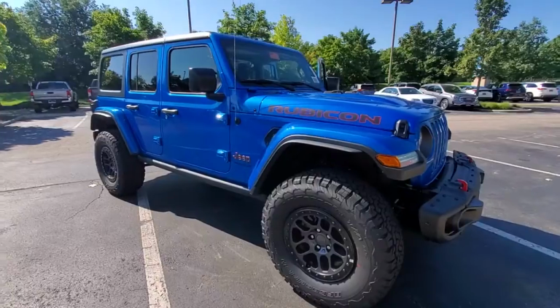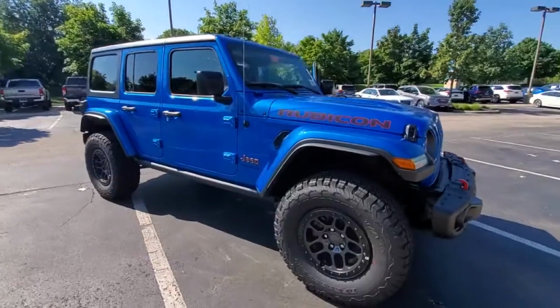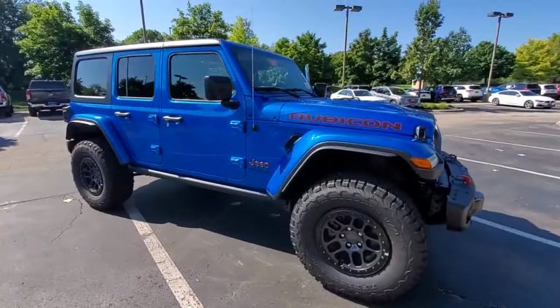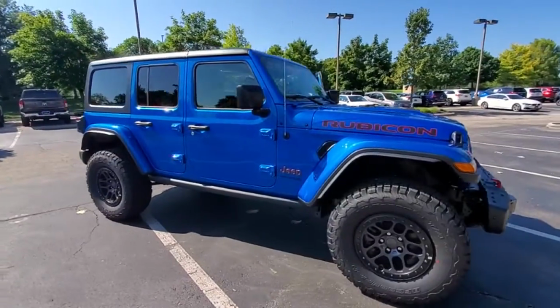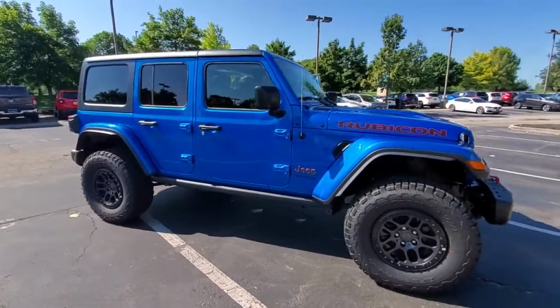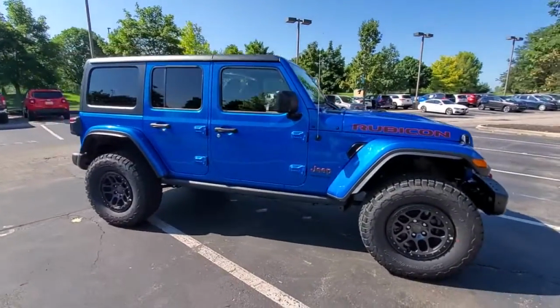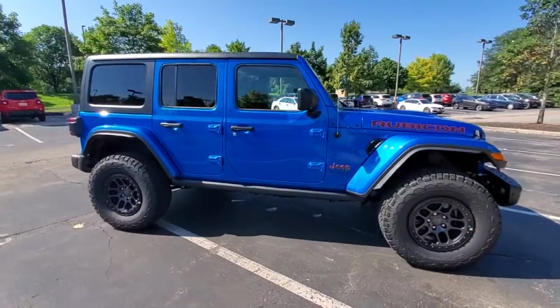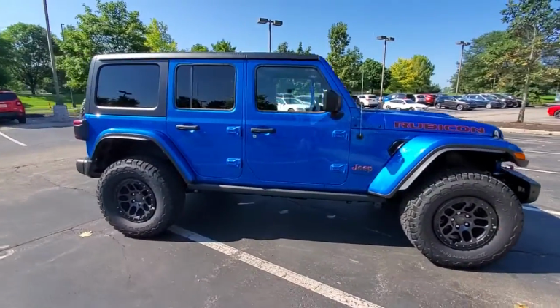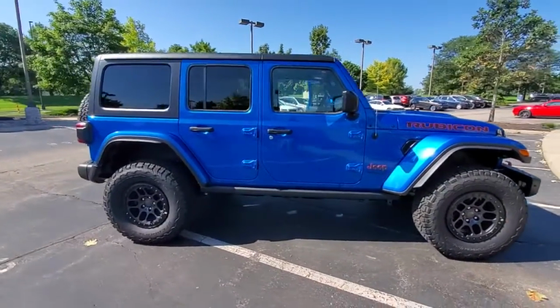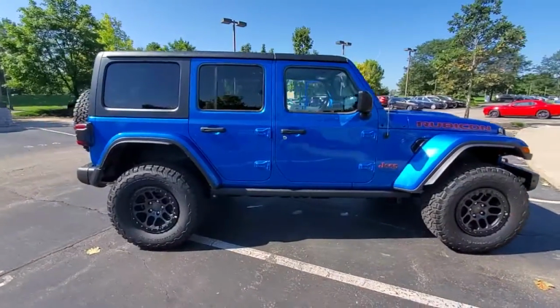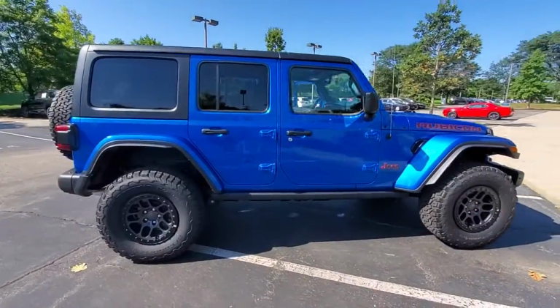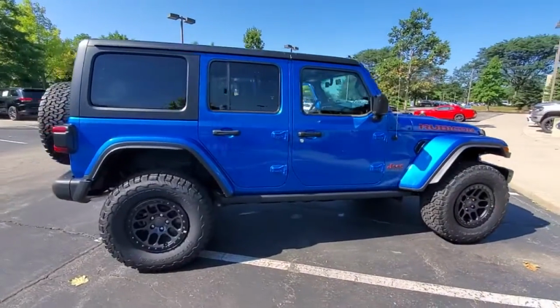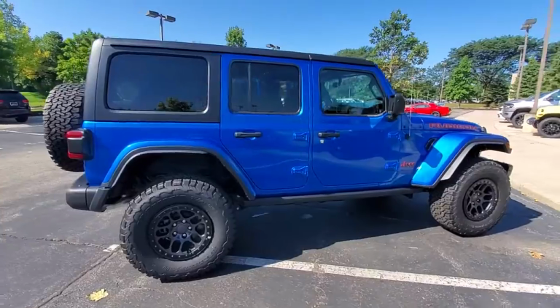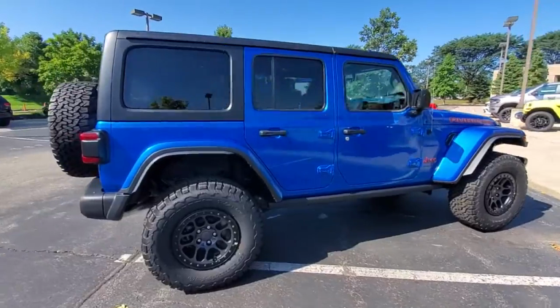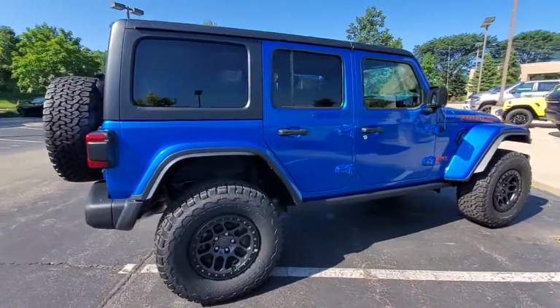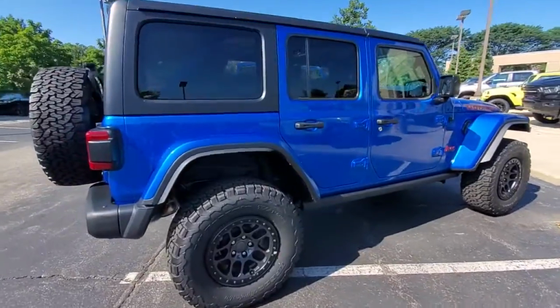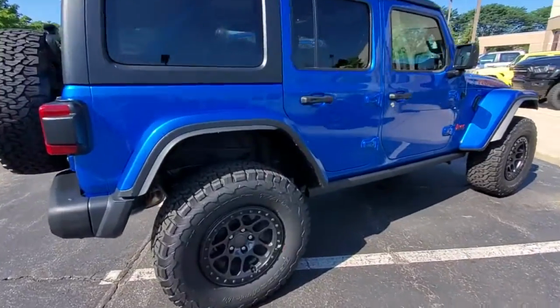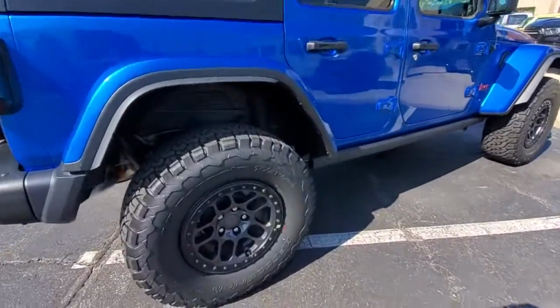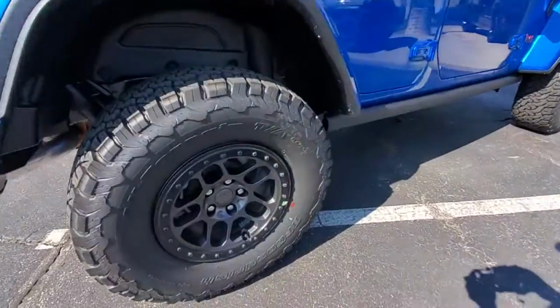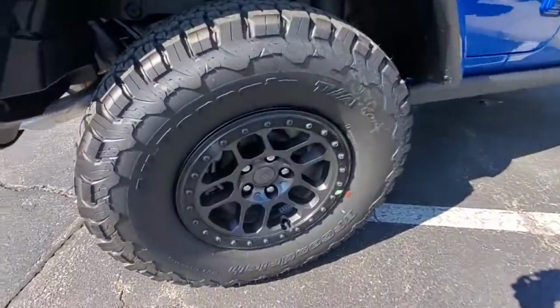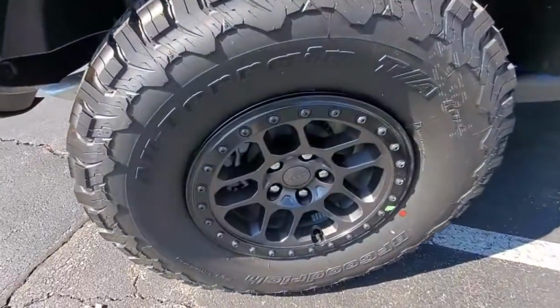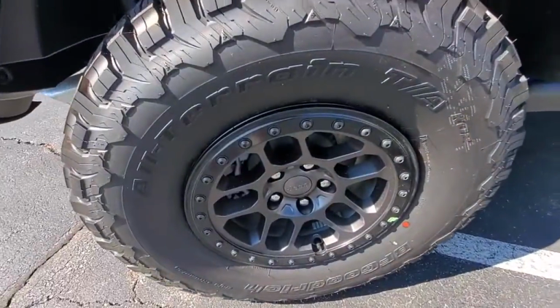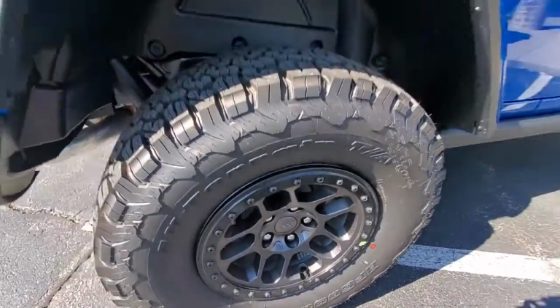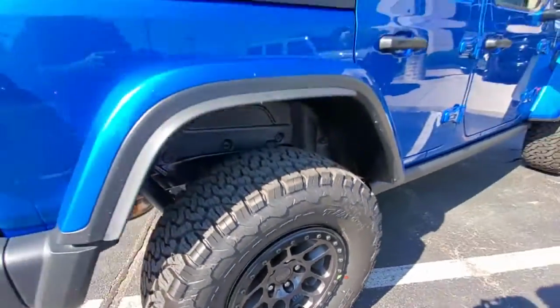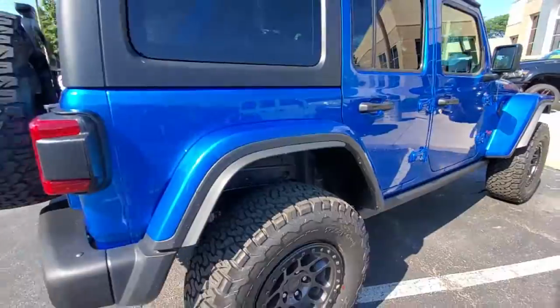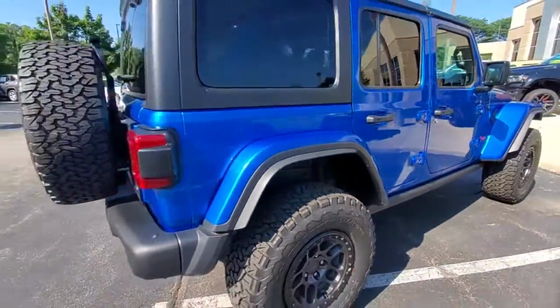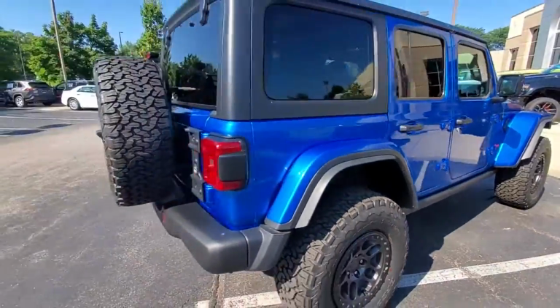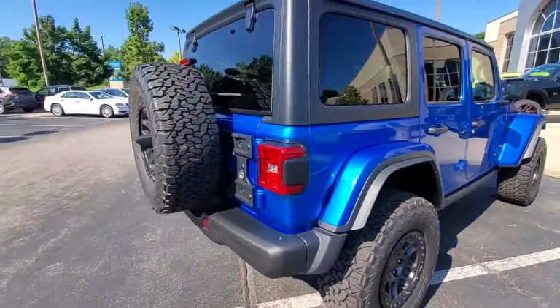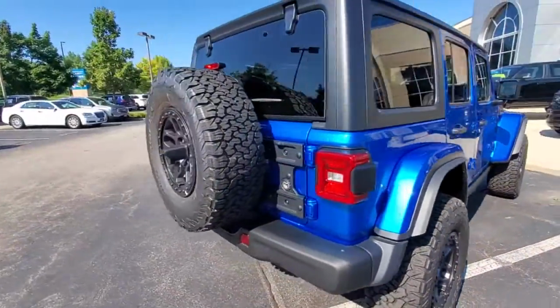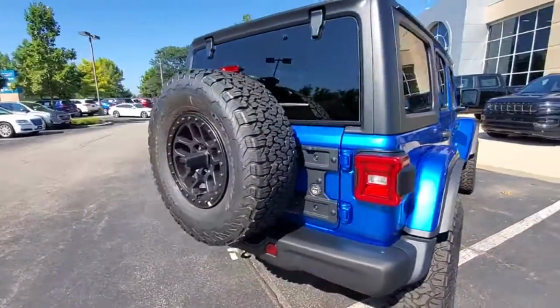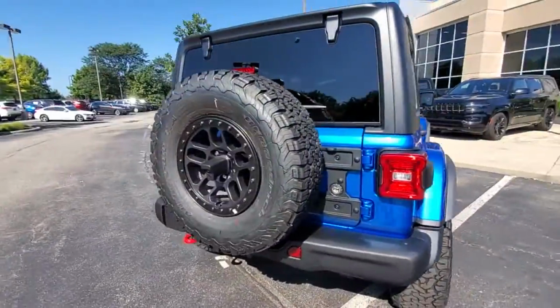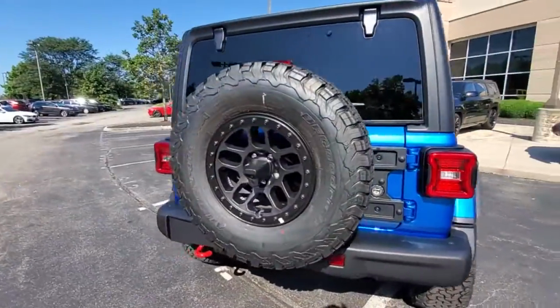Go home happy with the 2022 Jeep Wrangler. The Jeep Wrangler: the rugged and iconic, adventure-loving, four-wheel-drive, open-air SUV with the power and capabilities you need for your outdoor lifestyle.